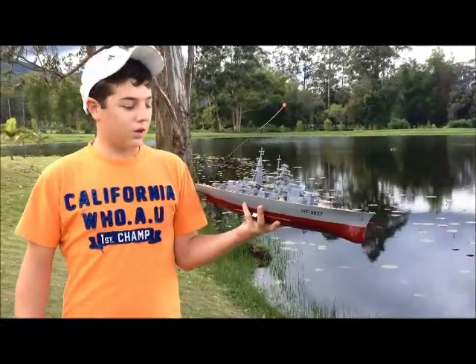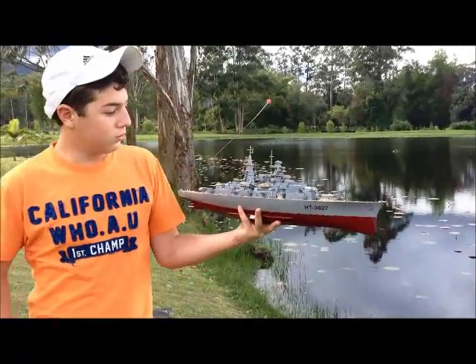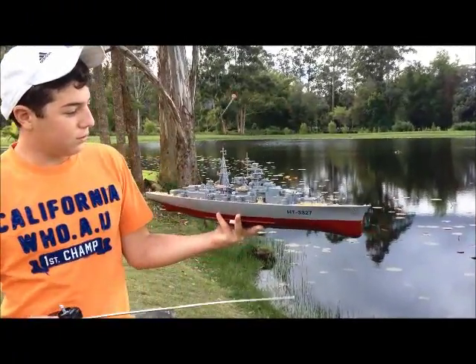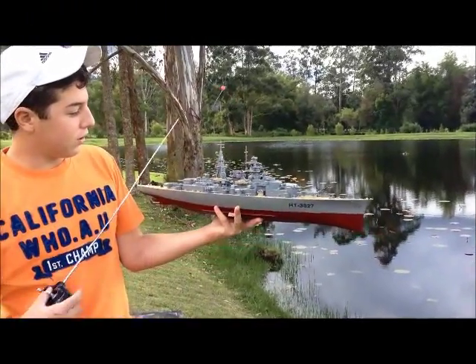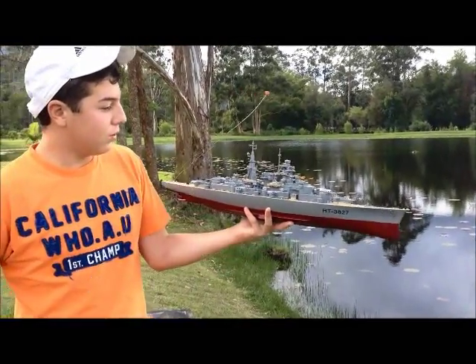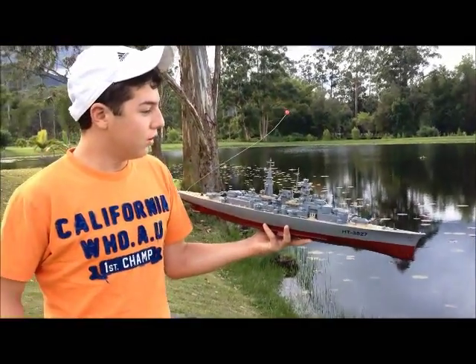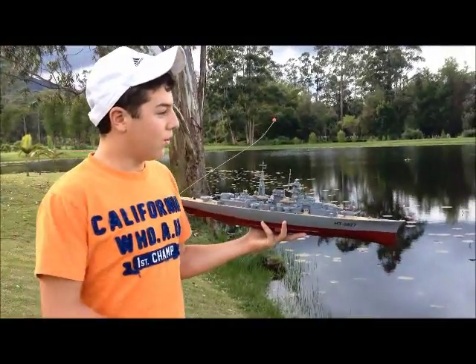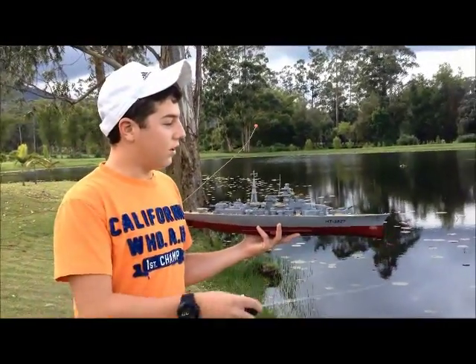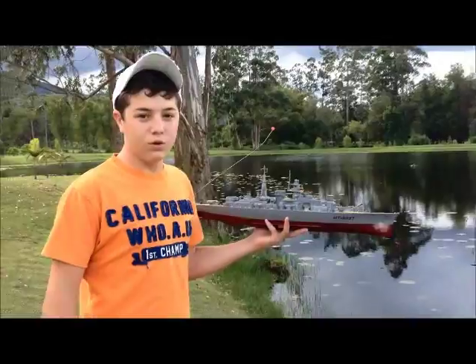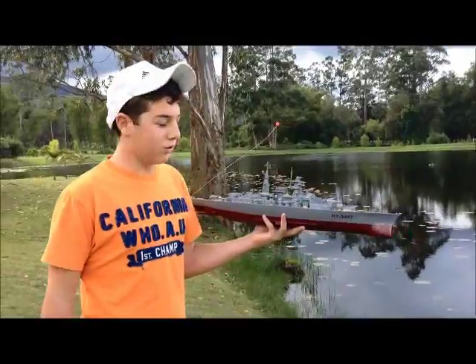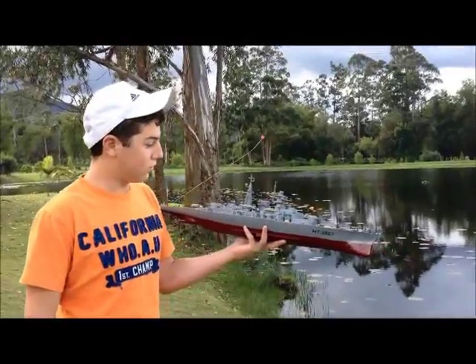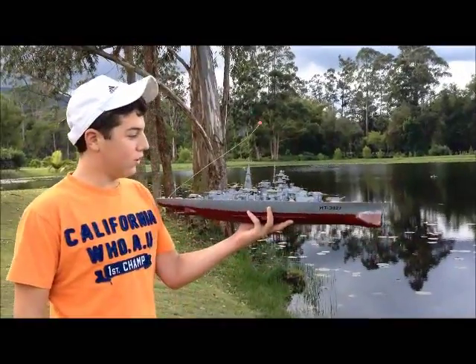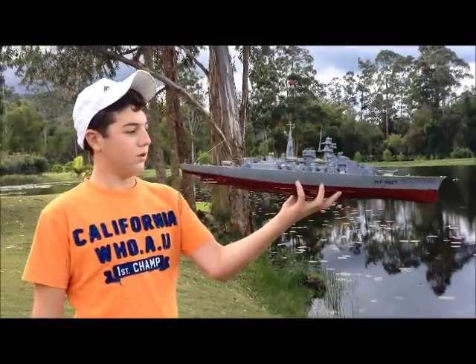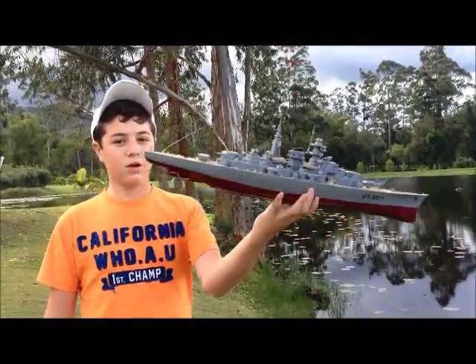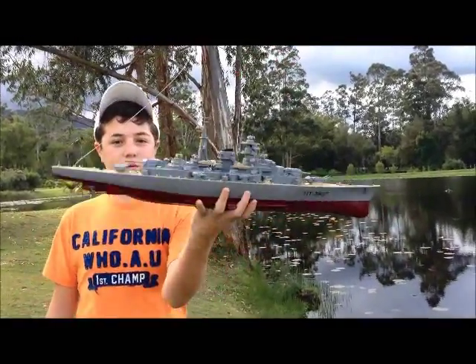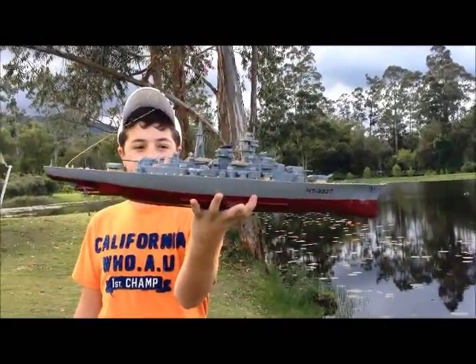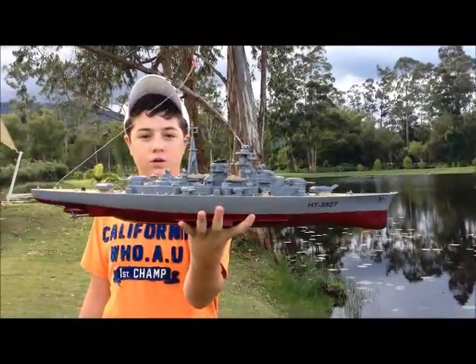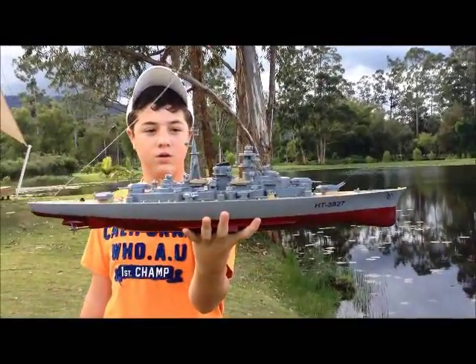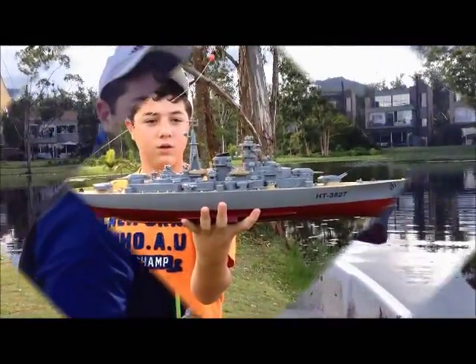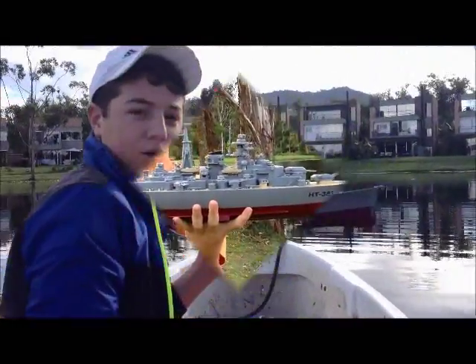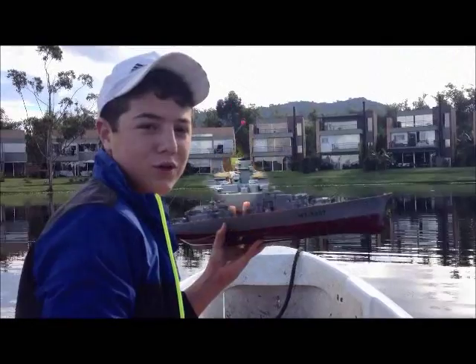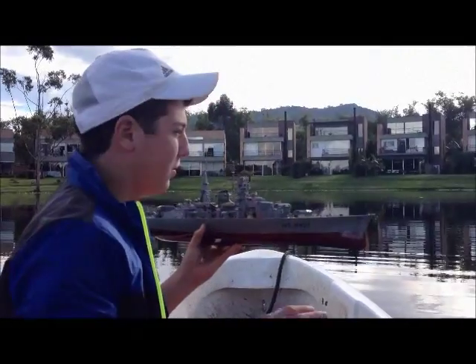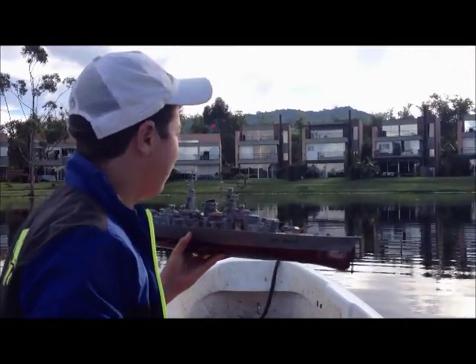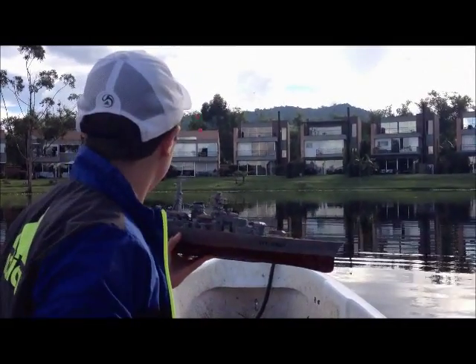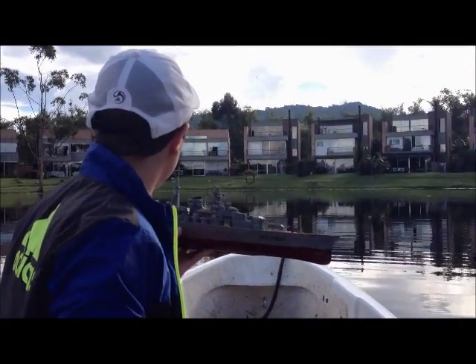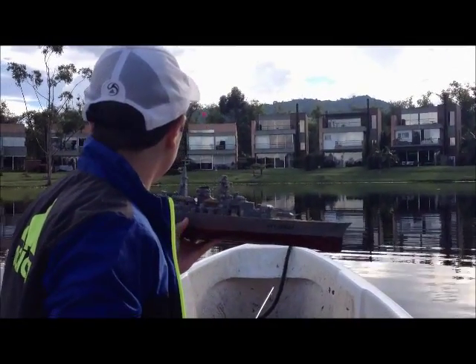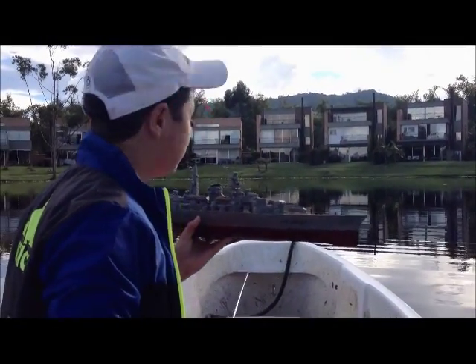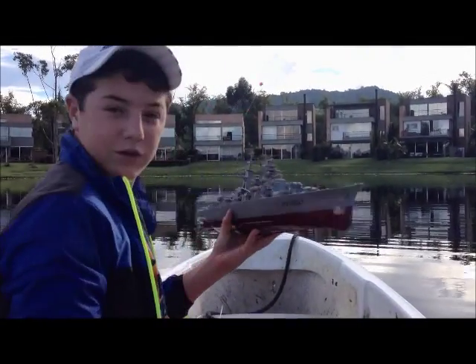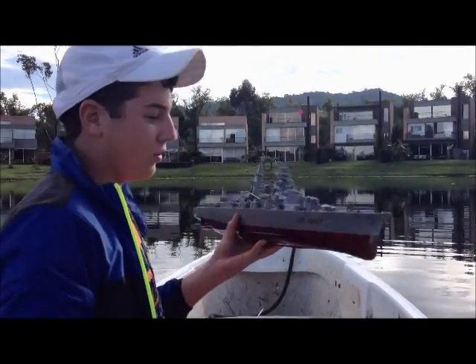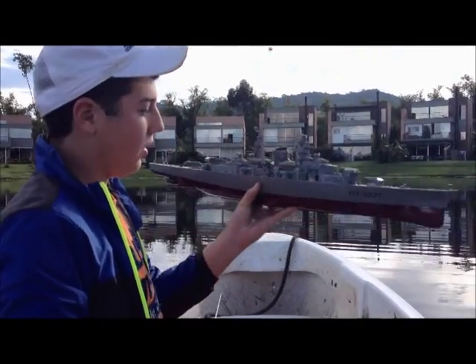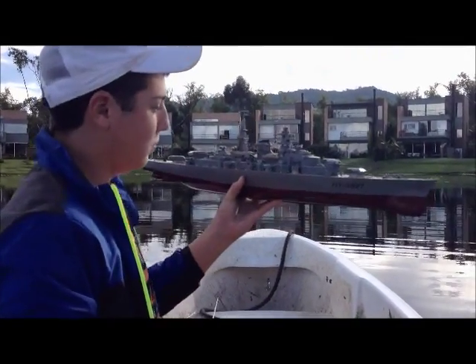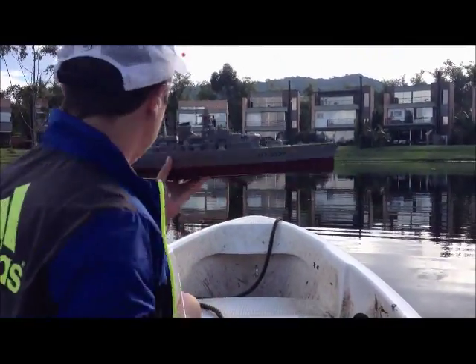Hello, this is the Bismarck RC boat and we're going to show you a little test drive today. We'll have a better look here. Now we're in the middle of the lake and we're going to give it a try — the Bismarck is here.